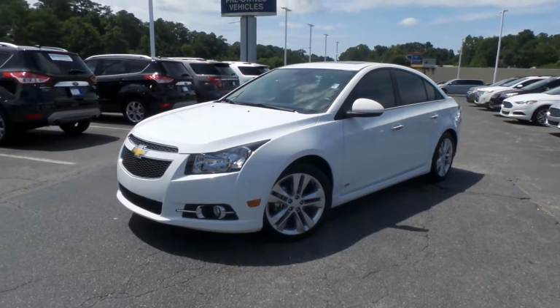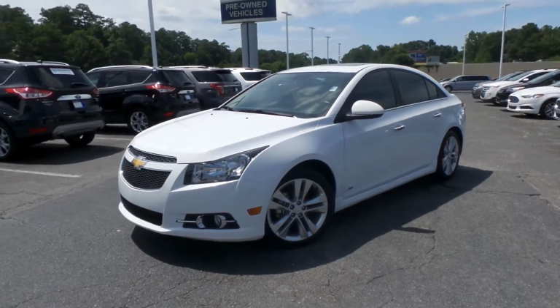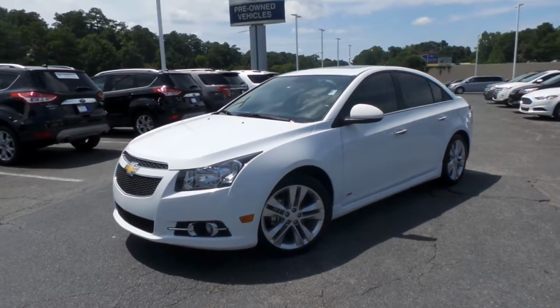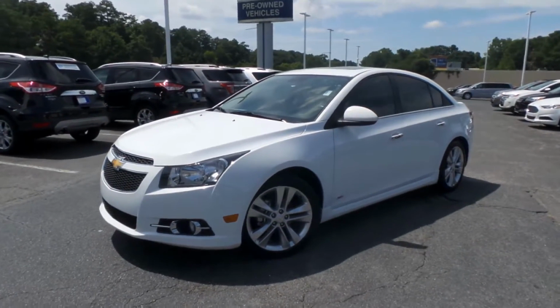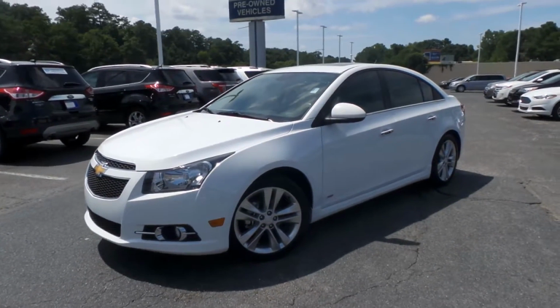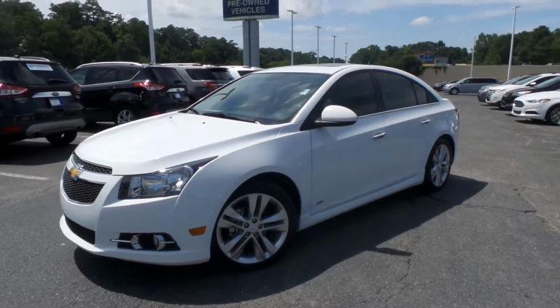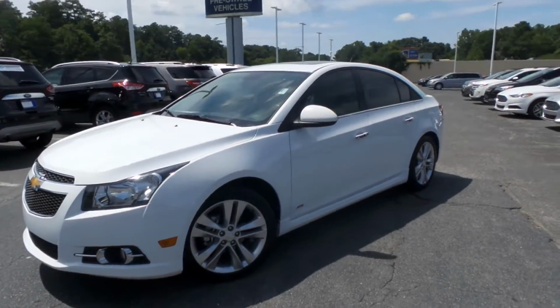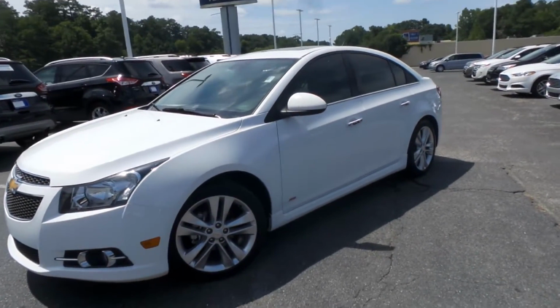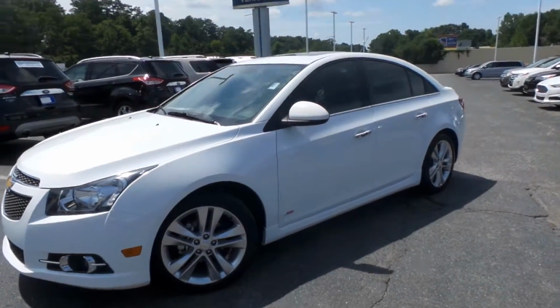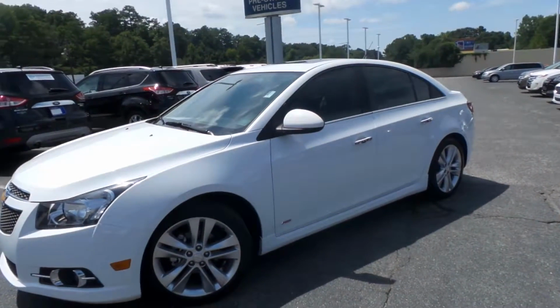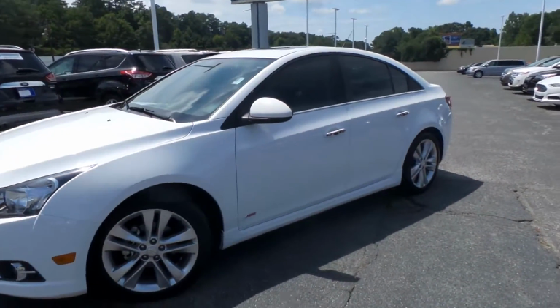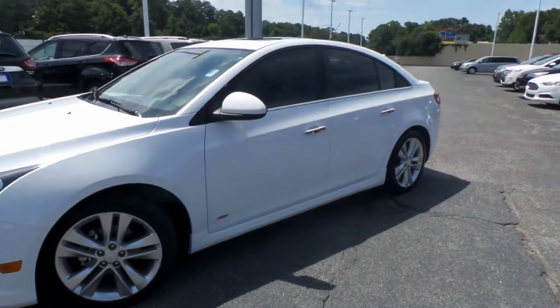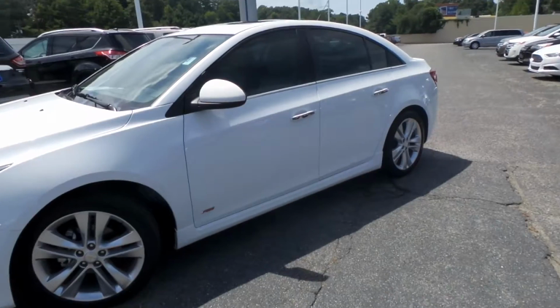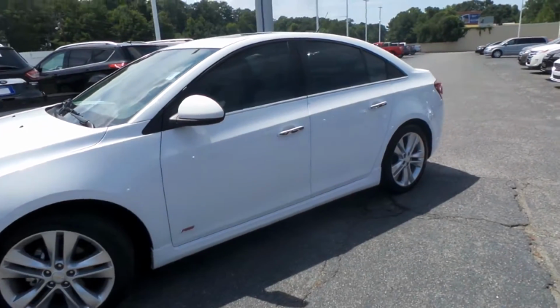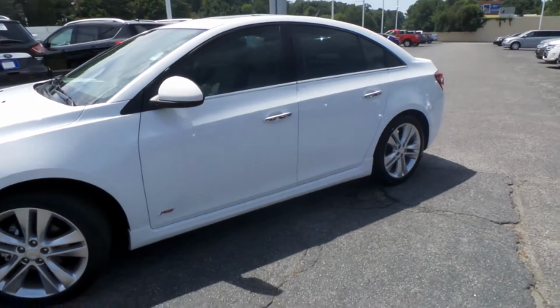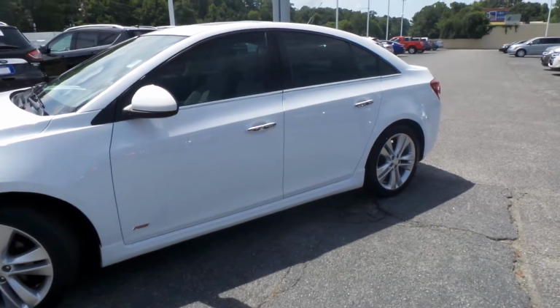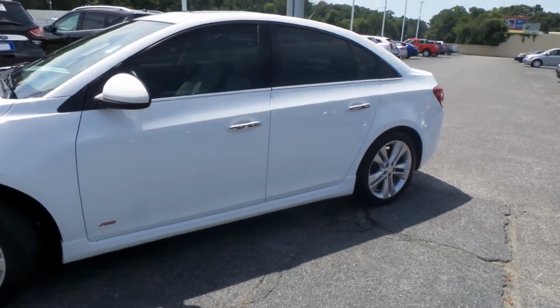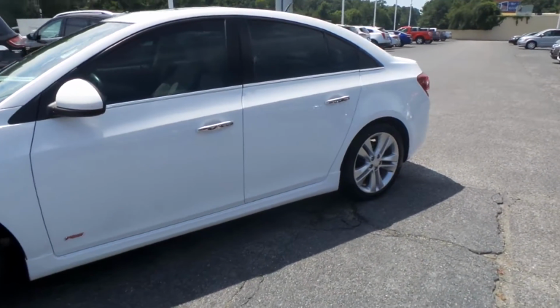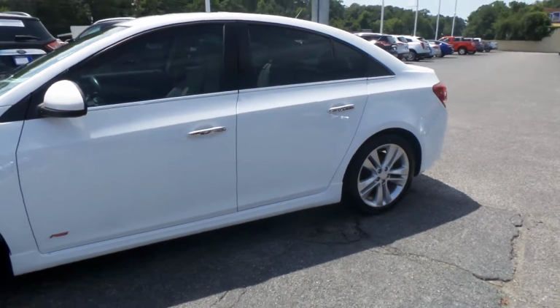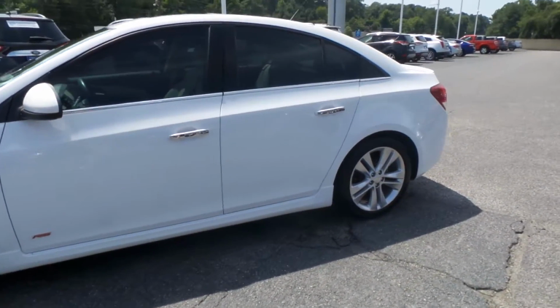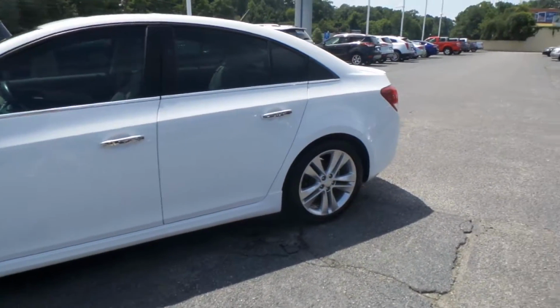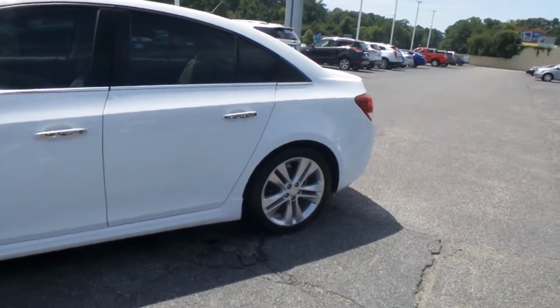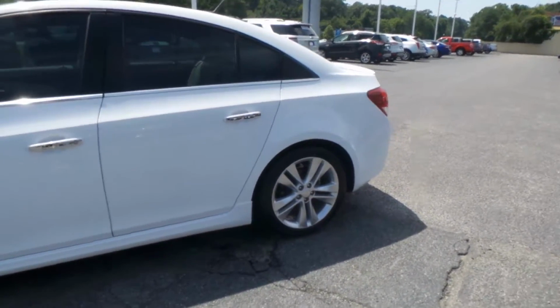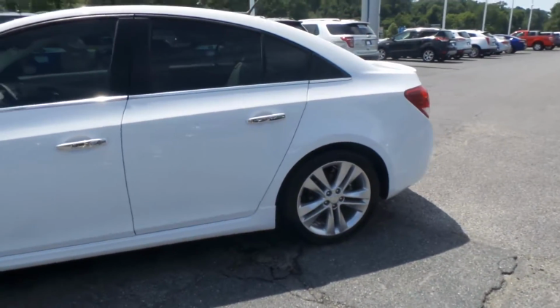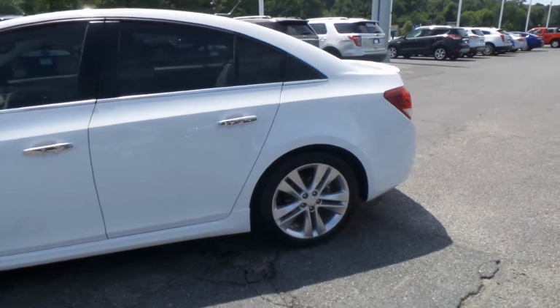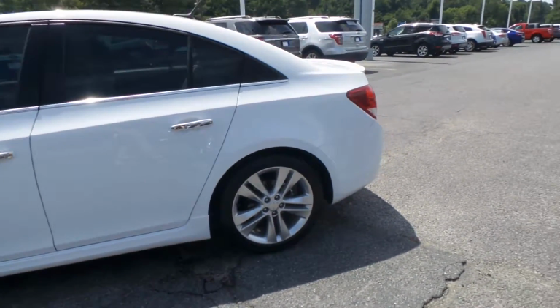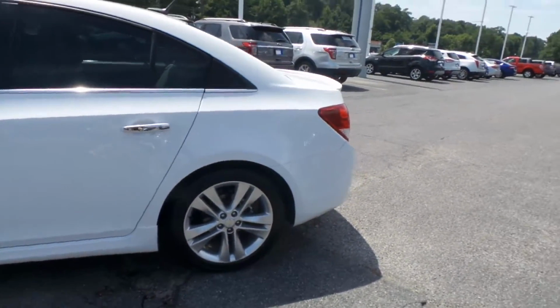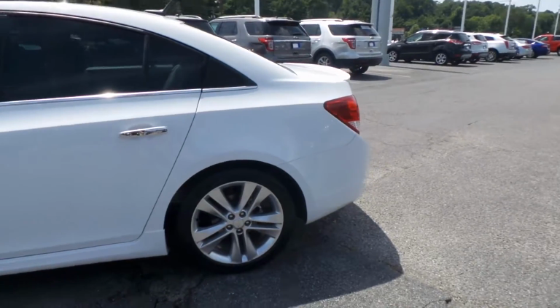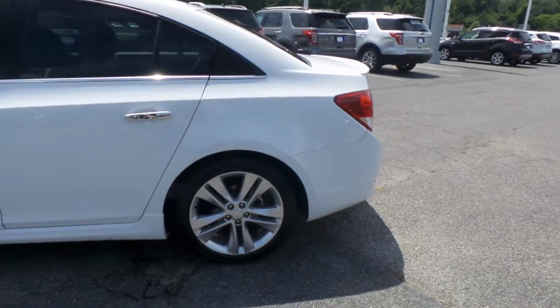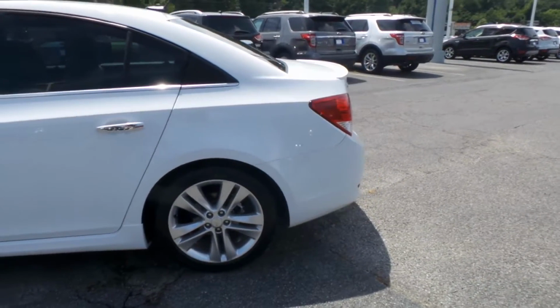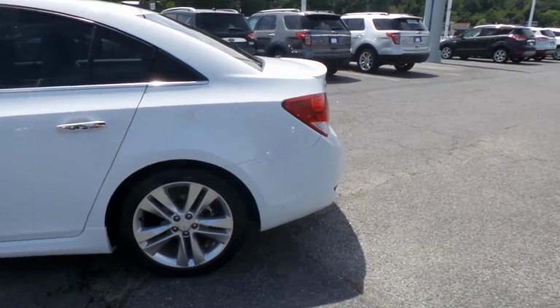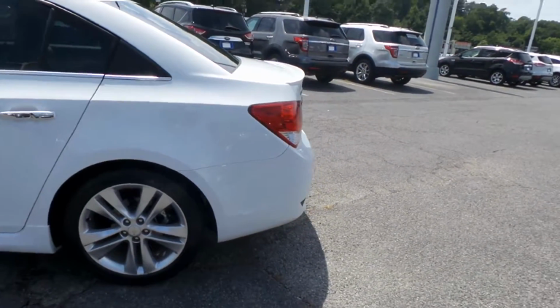We're down at Riverside Ford Lincoln in Macon, Georgia today, checking out this pre-owned 2014 Chevy Cruze. Really well equipped, loaded for the year 2014.